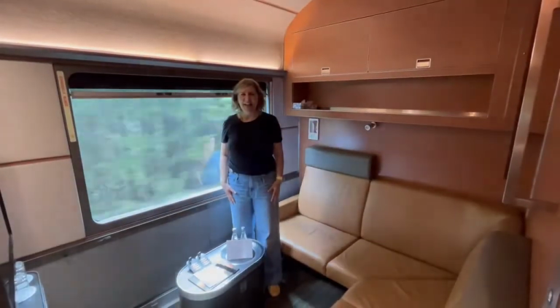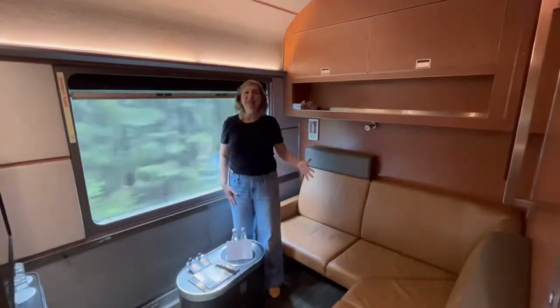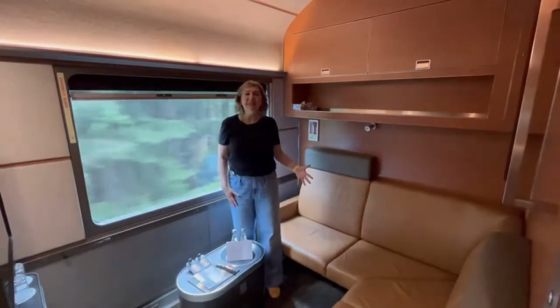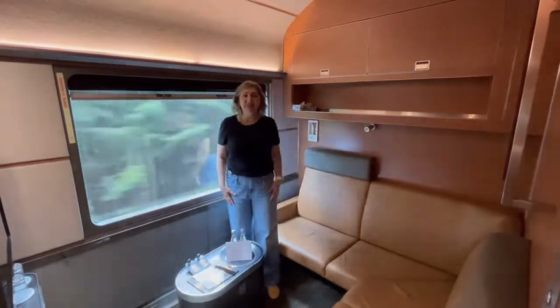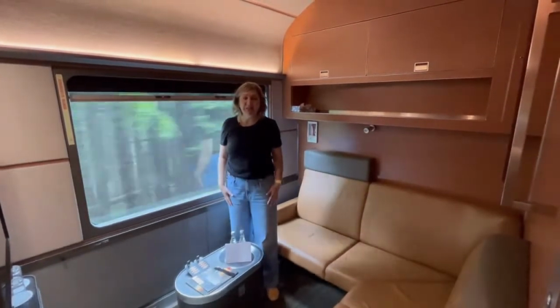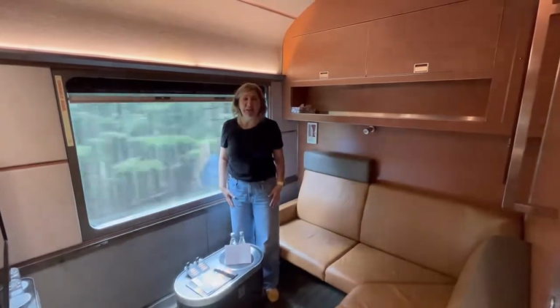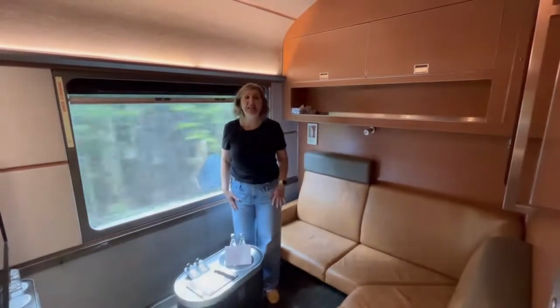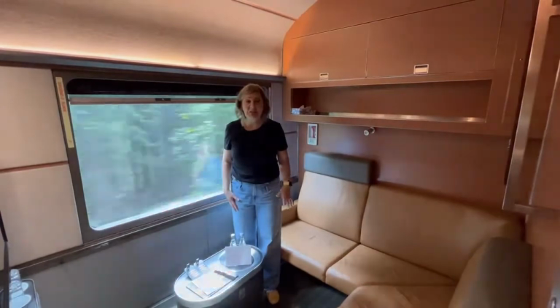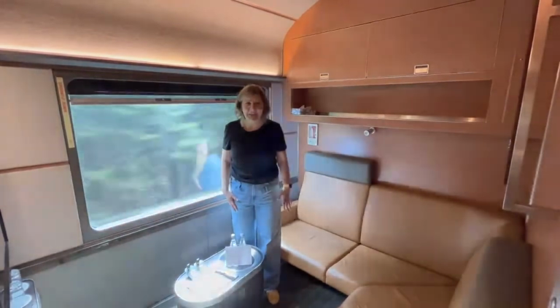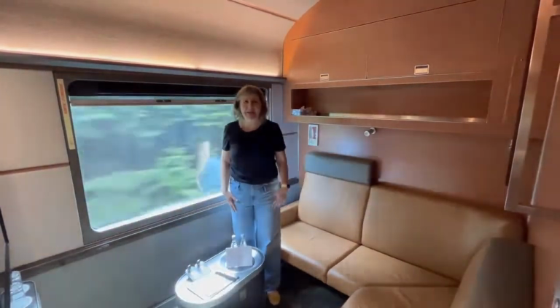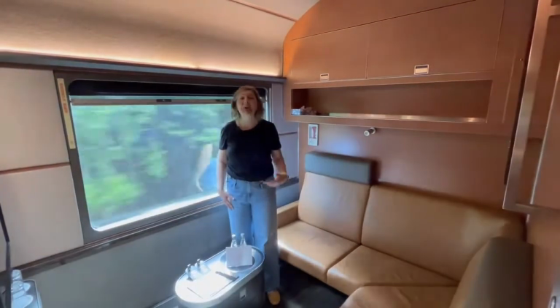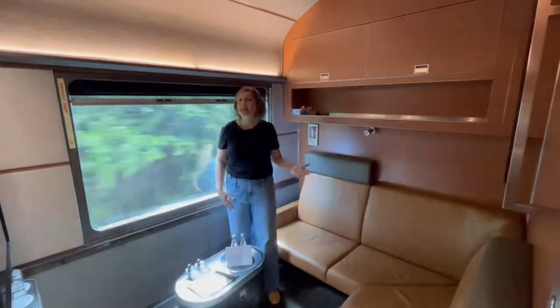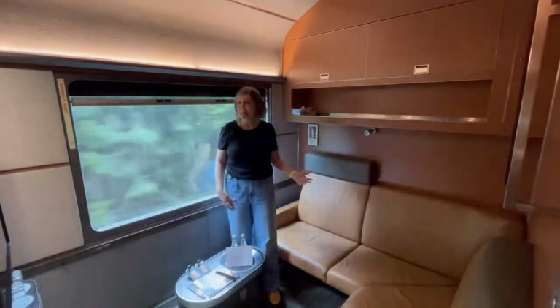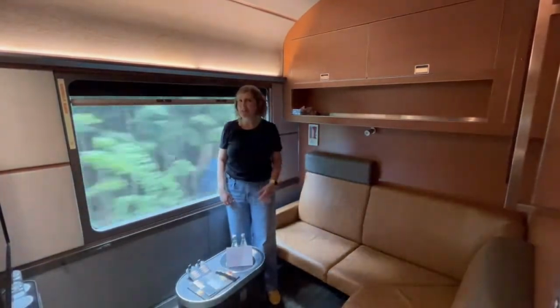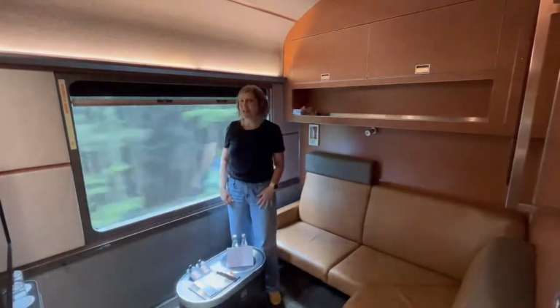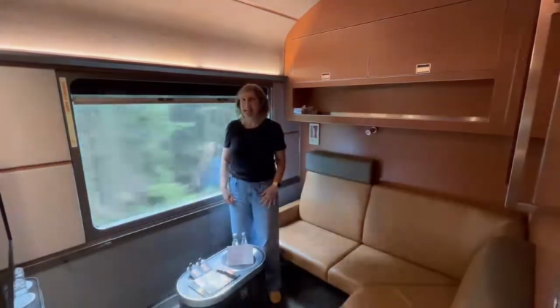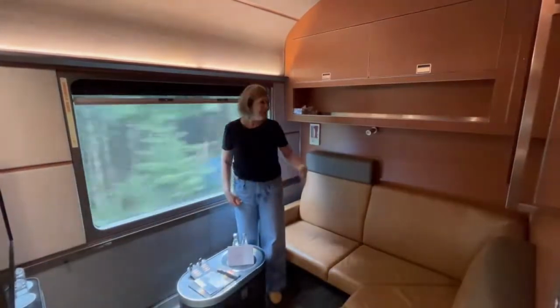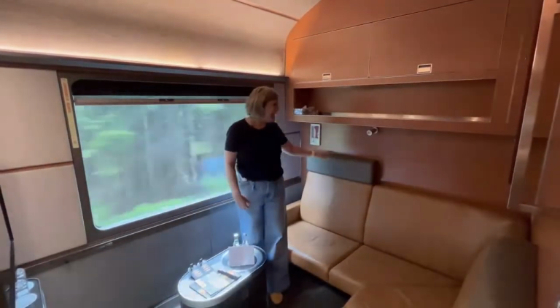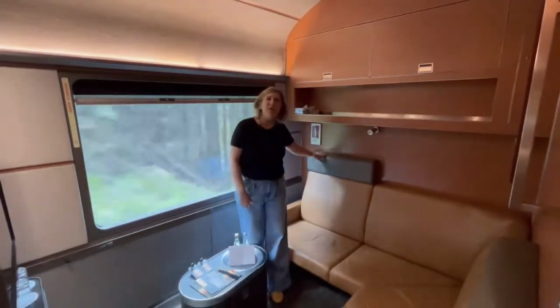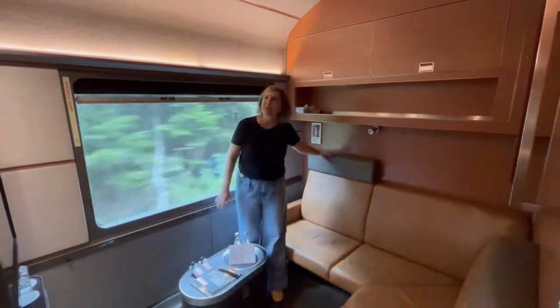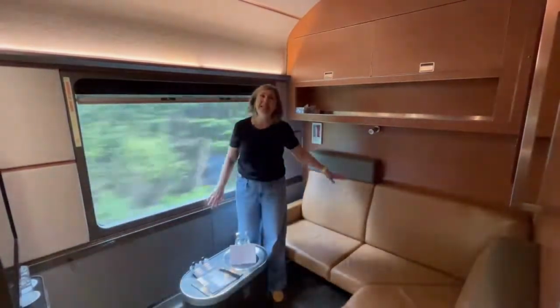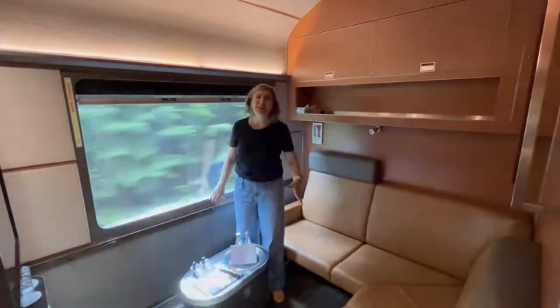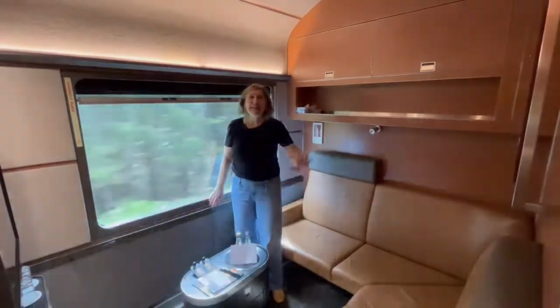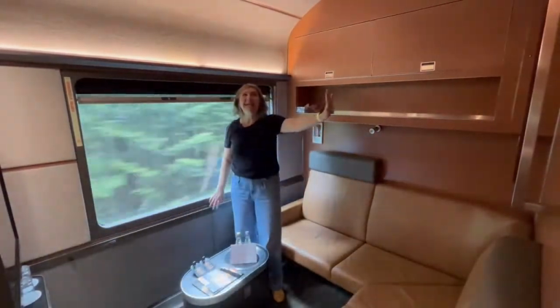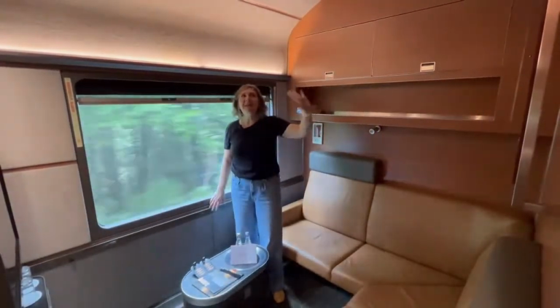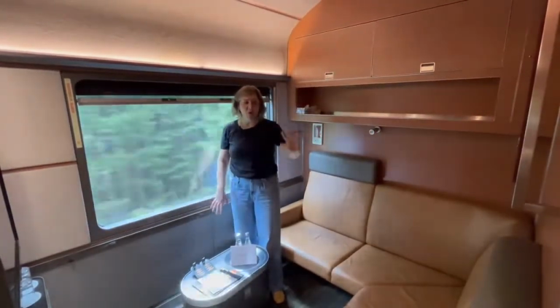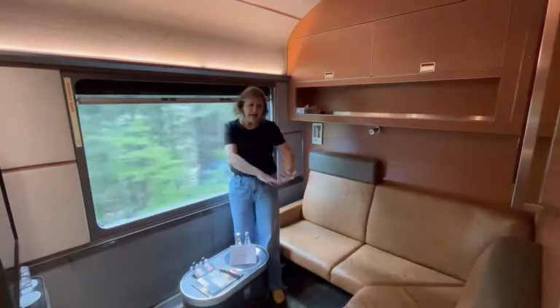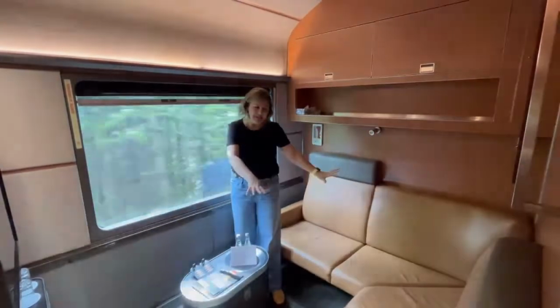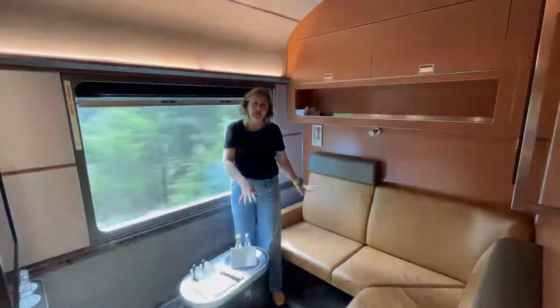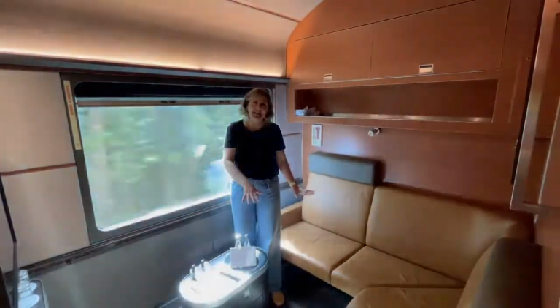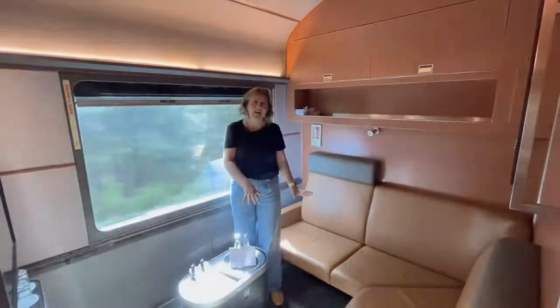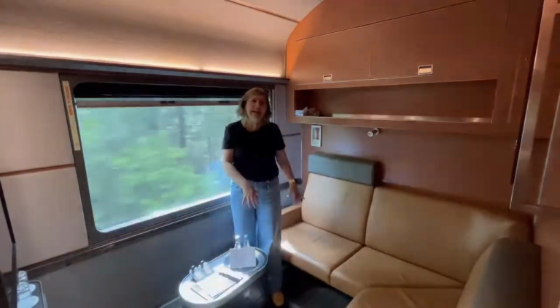Every class of service on Via Rail is terrific, but the crème de la crème is Prestige Class. As you can see, it's all leather interiors — the bed comes out of the wall and covers this beautiful seating area.